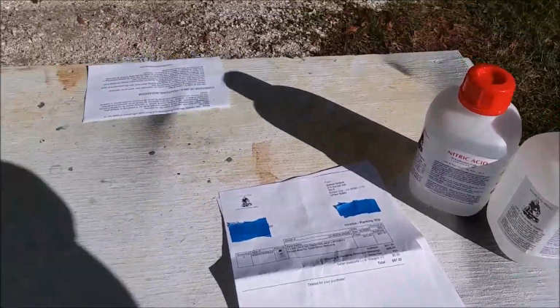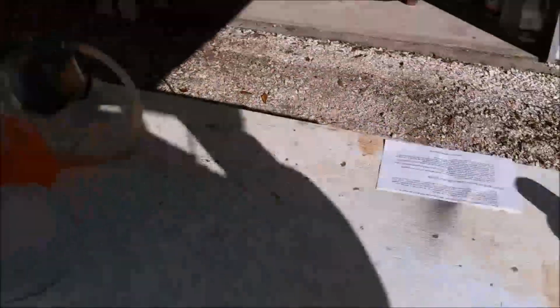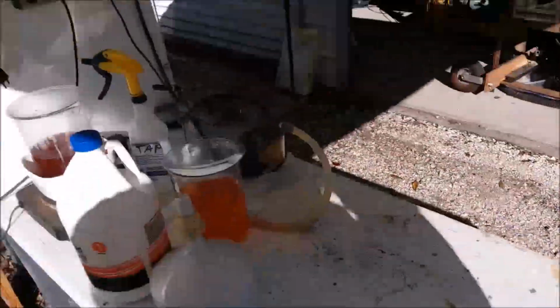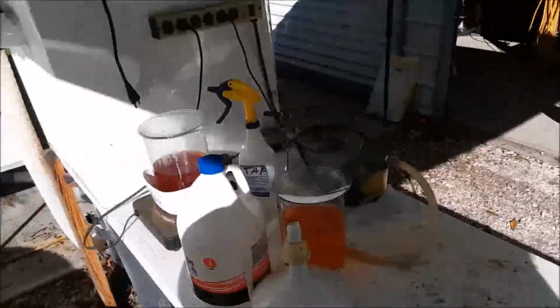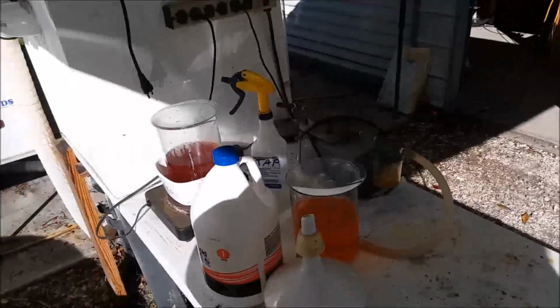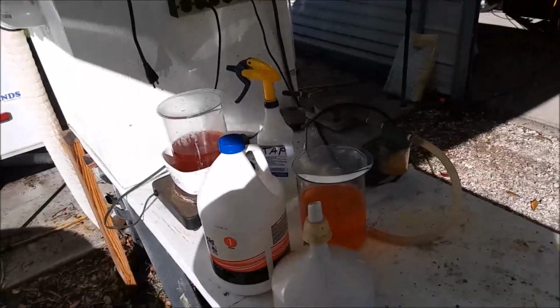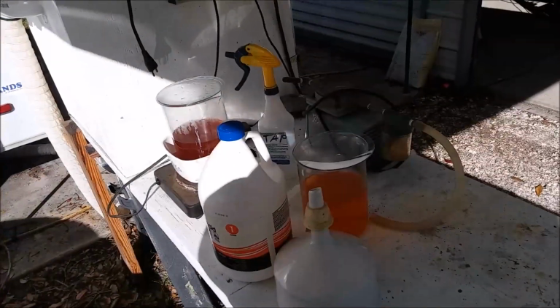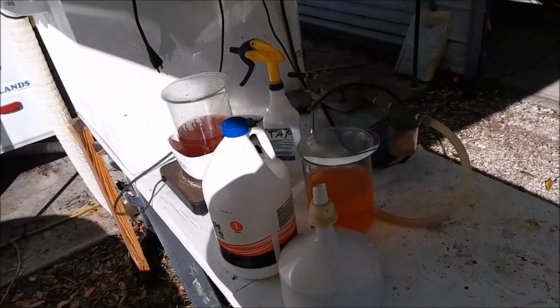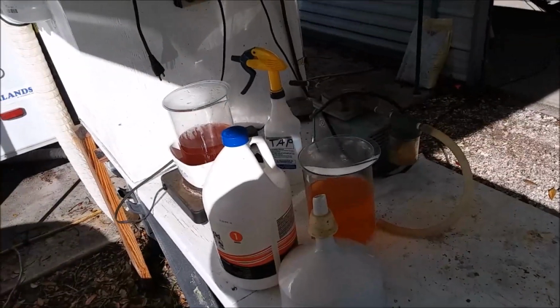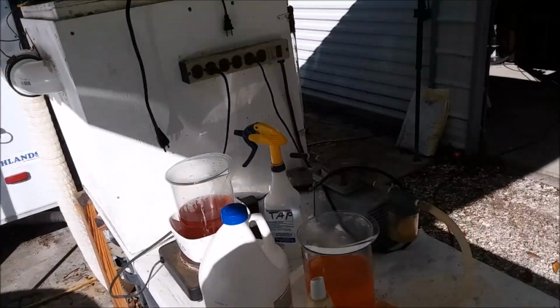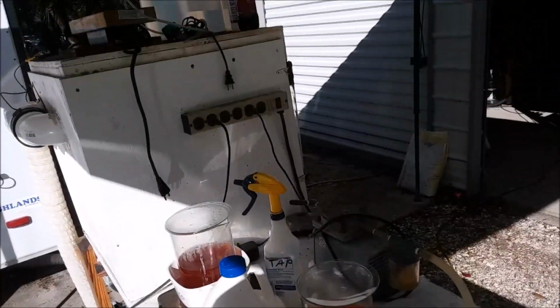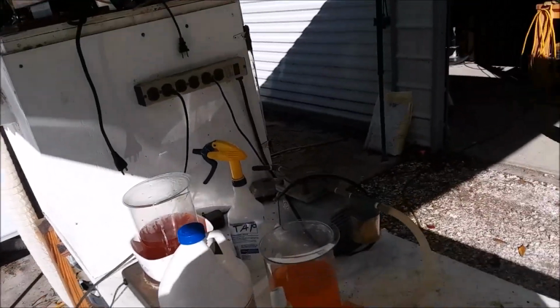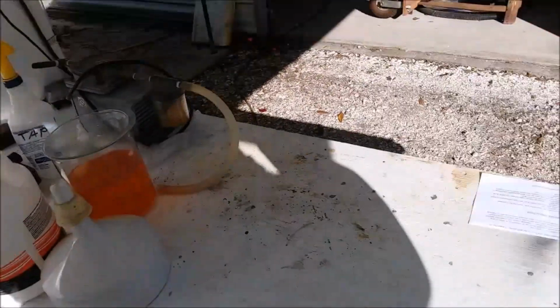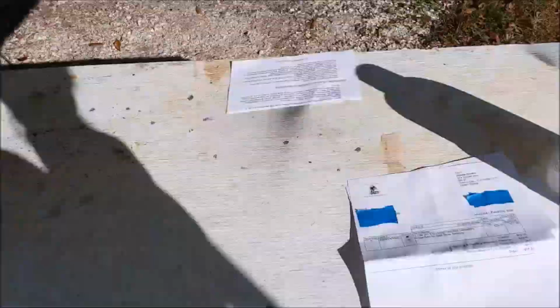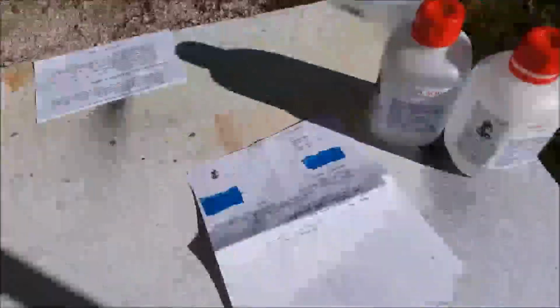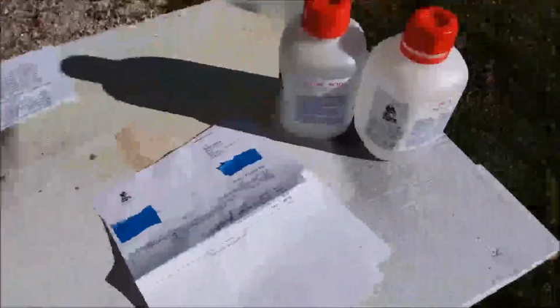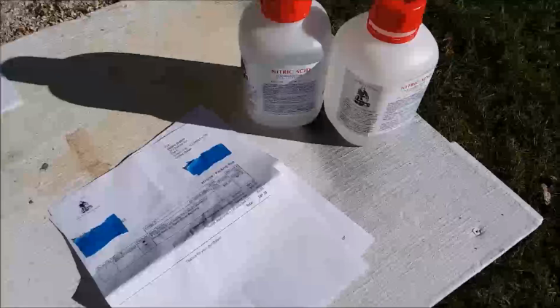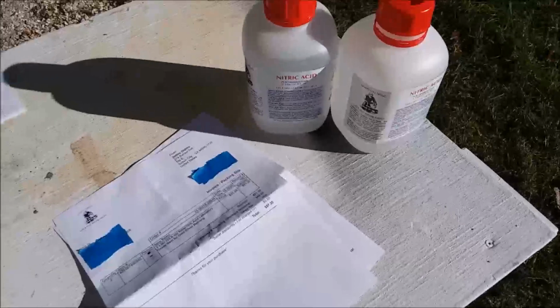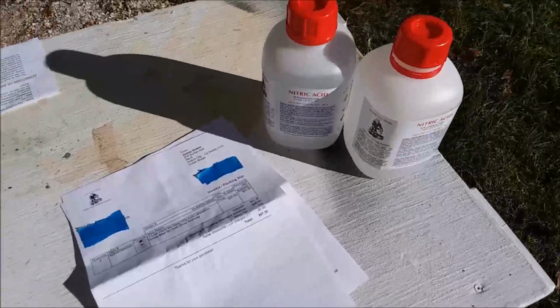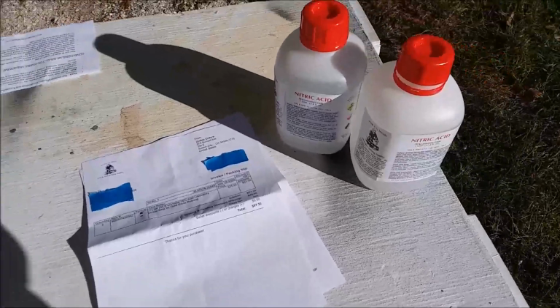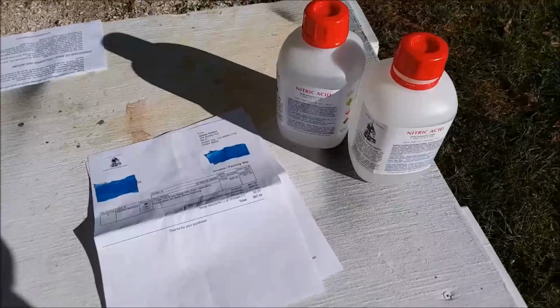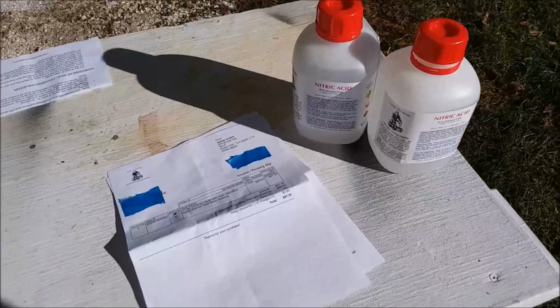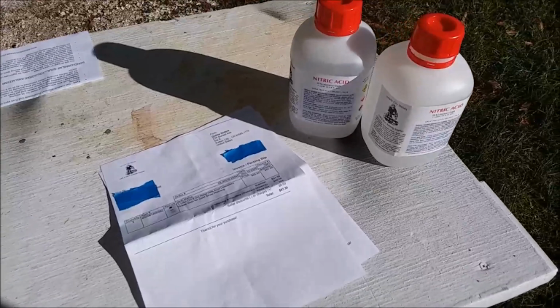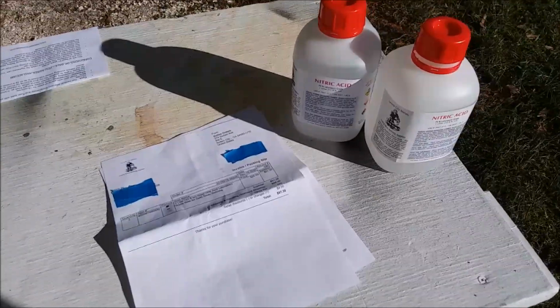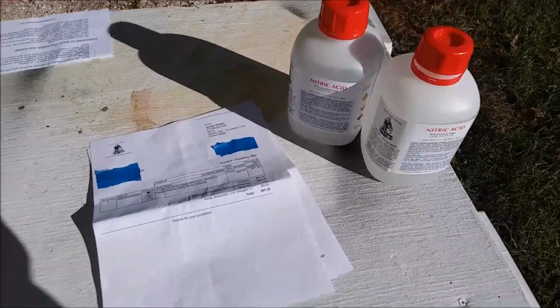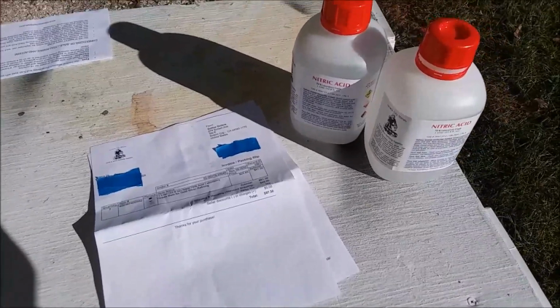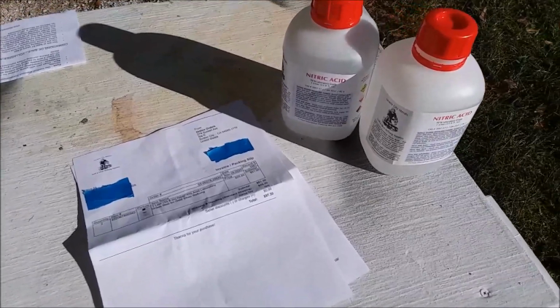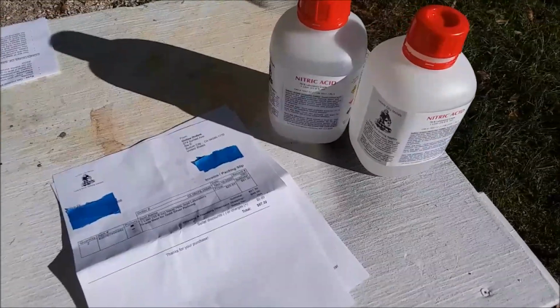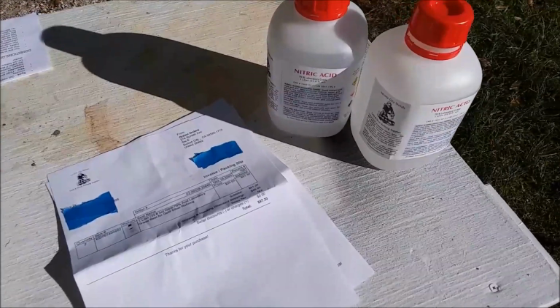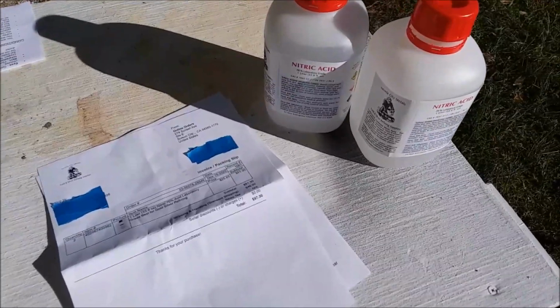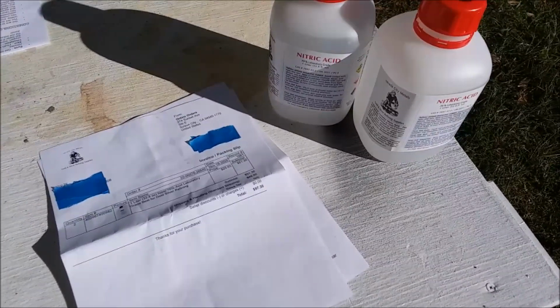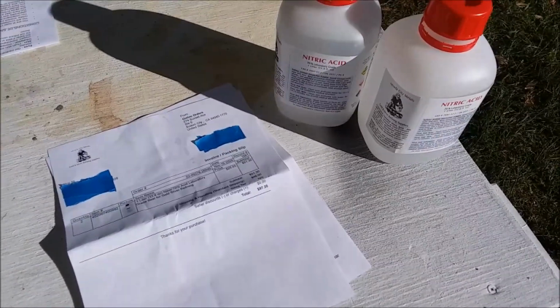I've been going through a lot of acid doing a lot of experiments. I've got some experiments going on over here right now, and I've got some stuff going in the fume hood over there.